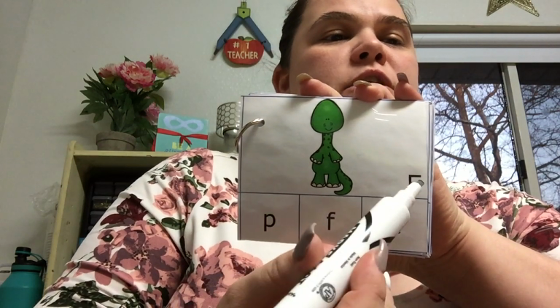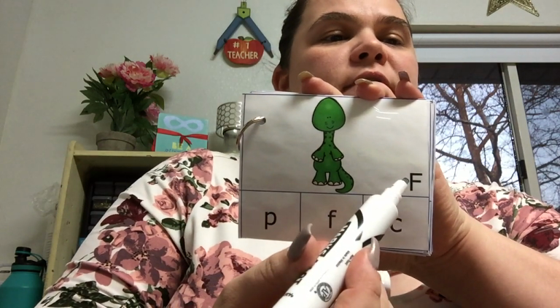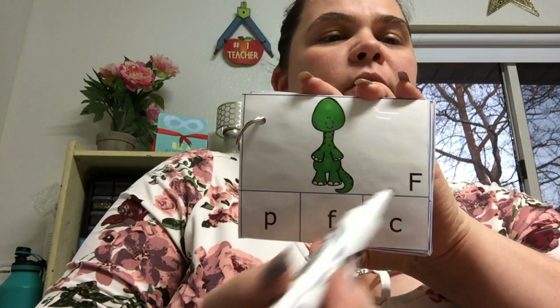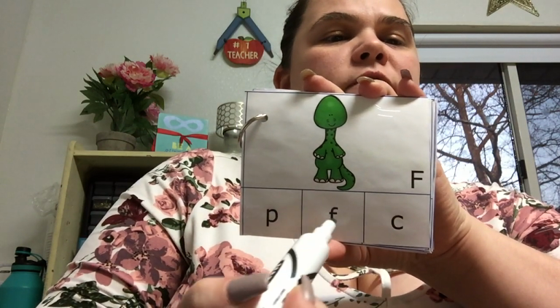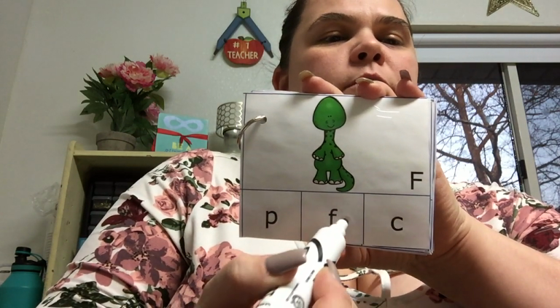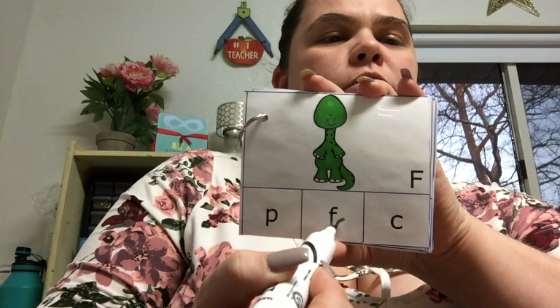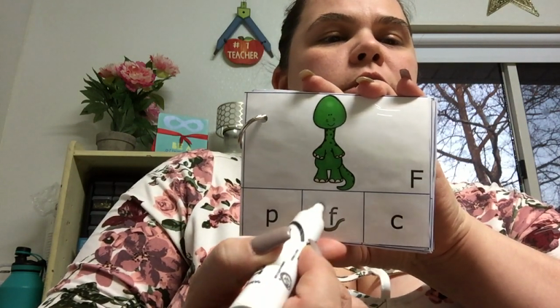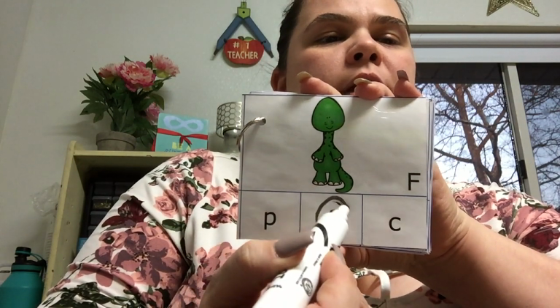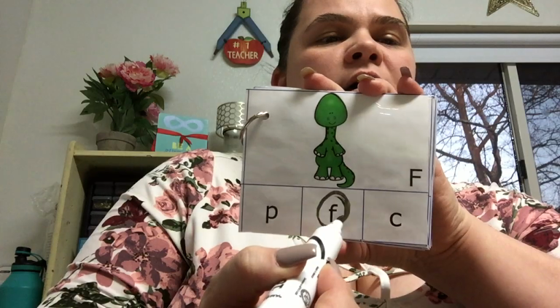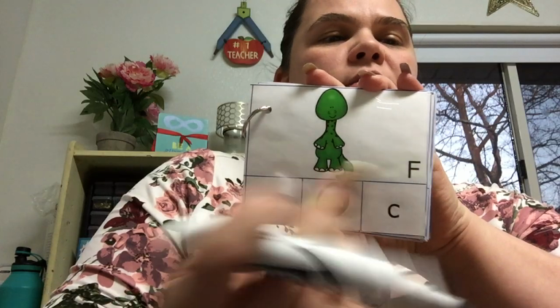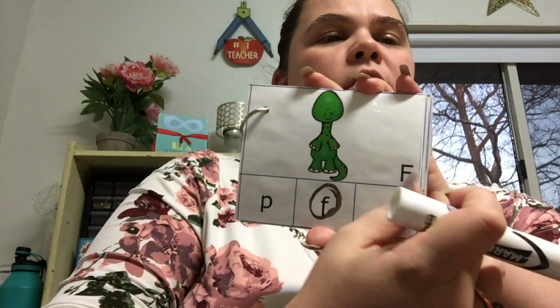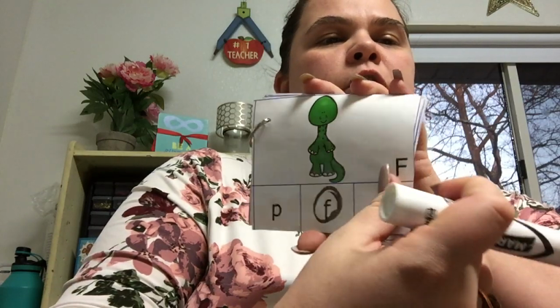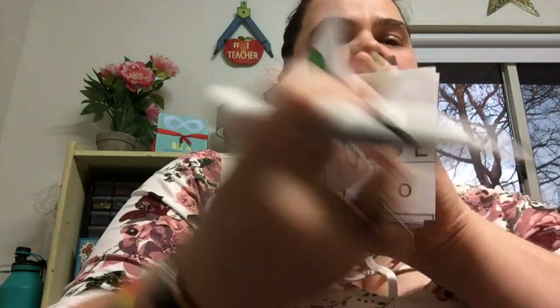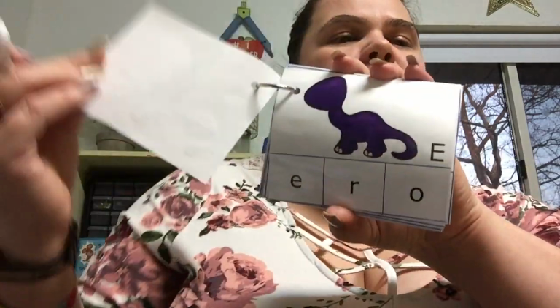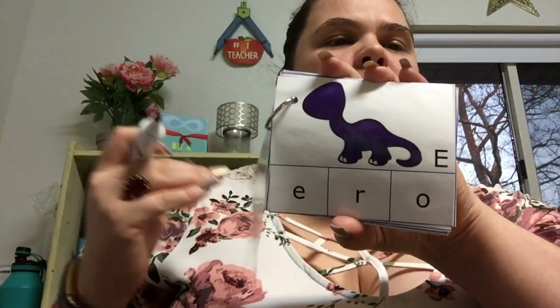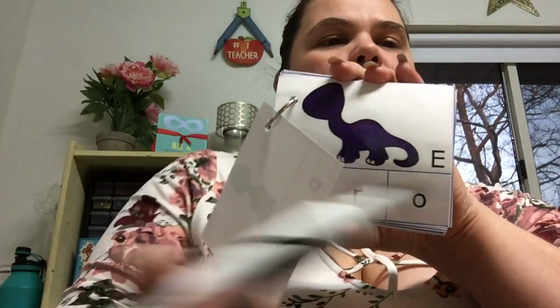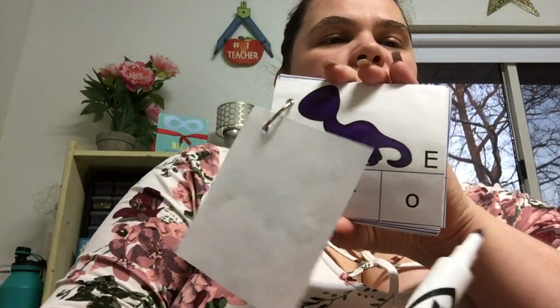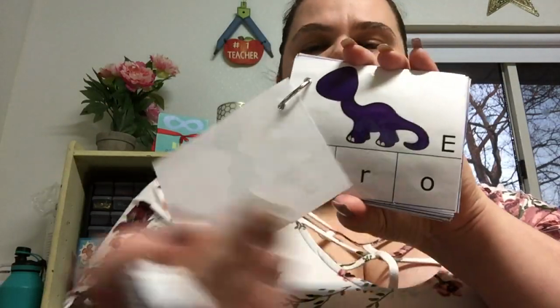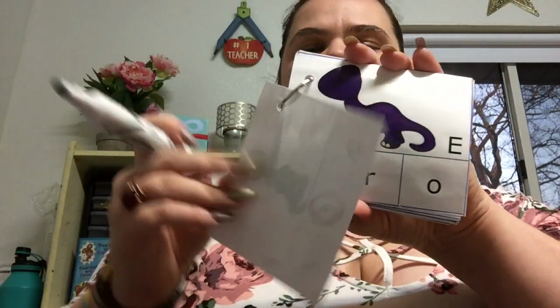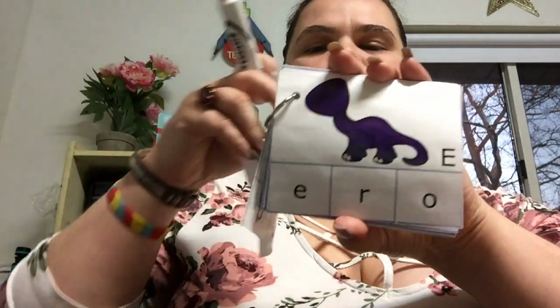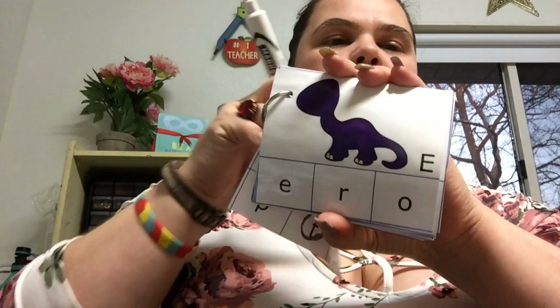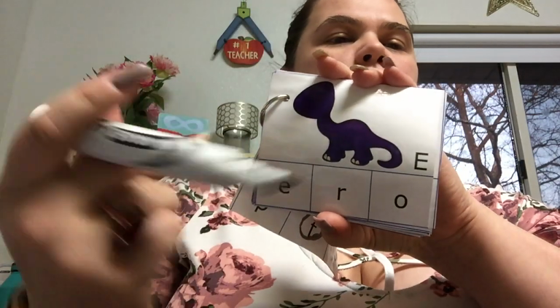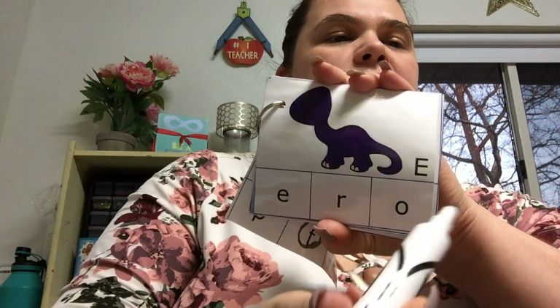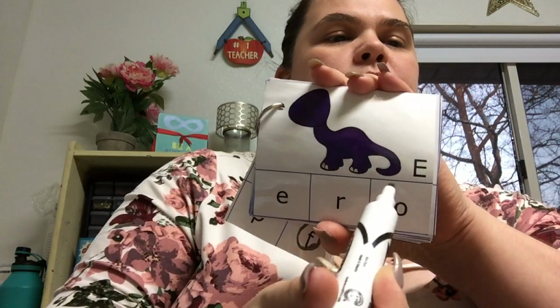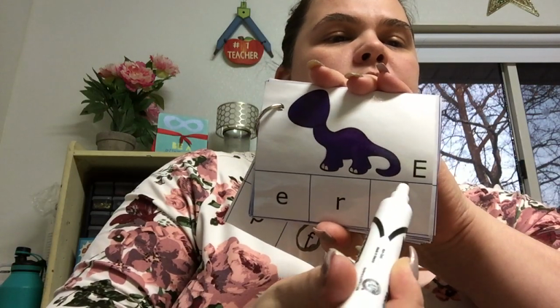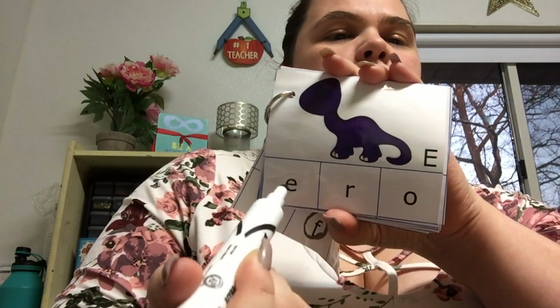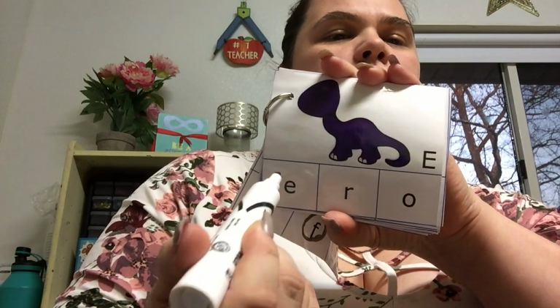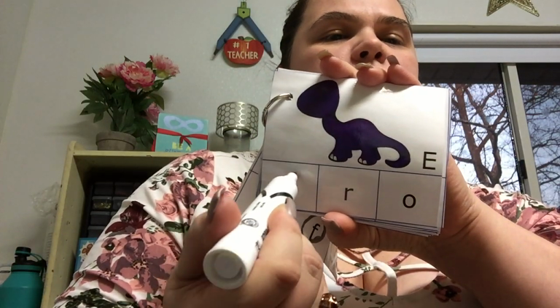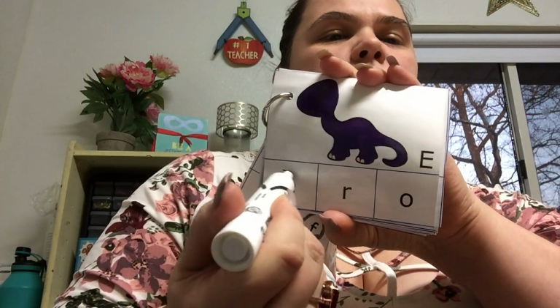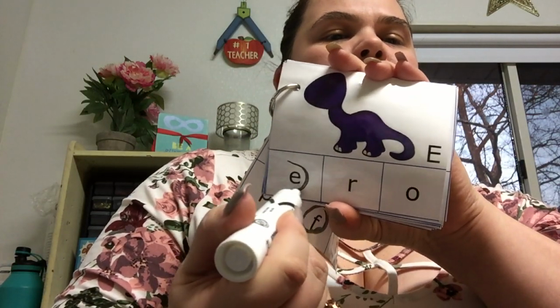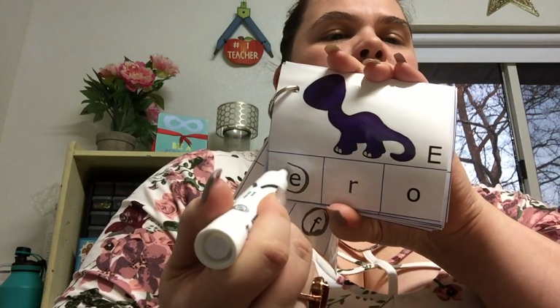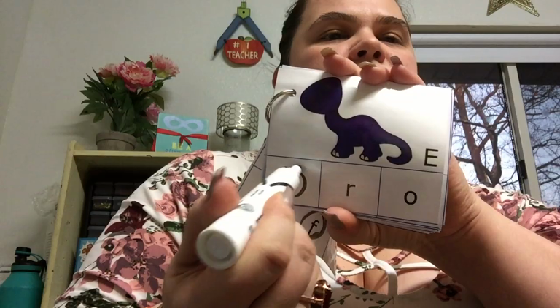So we have capital F, so we would circle lowercase F. We go to the next — we have capital E, so we're gonna go down here to our lowercase E.